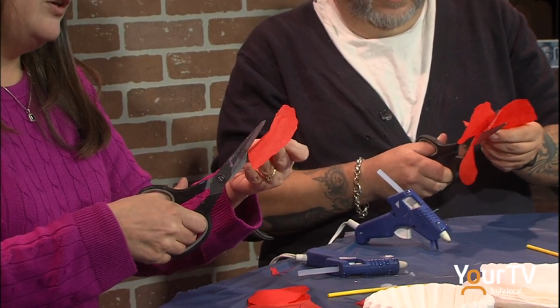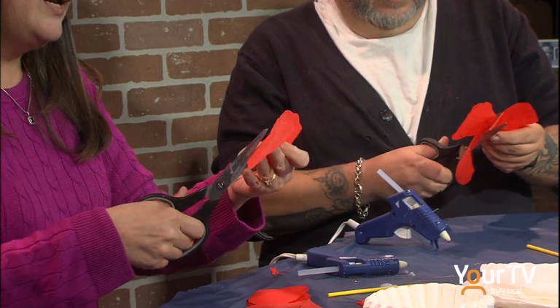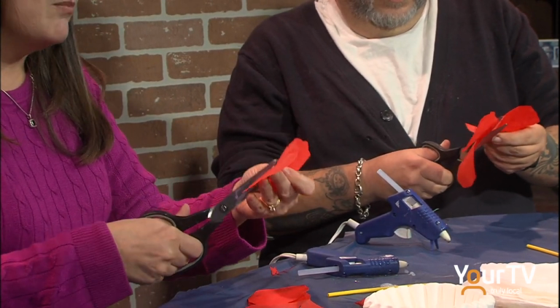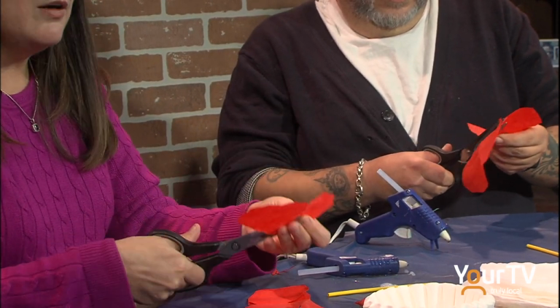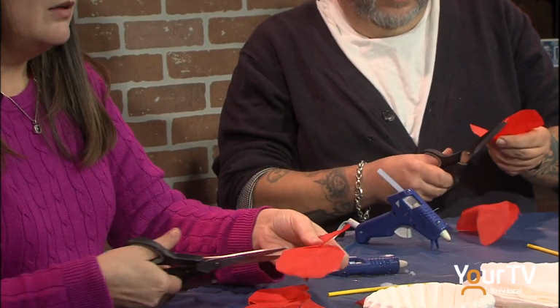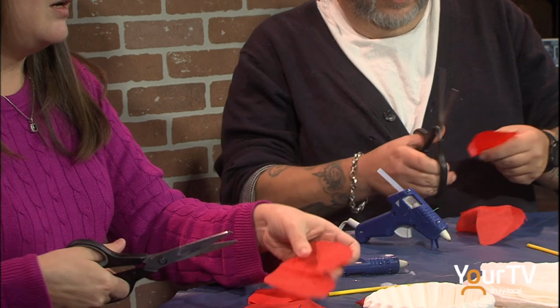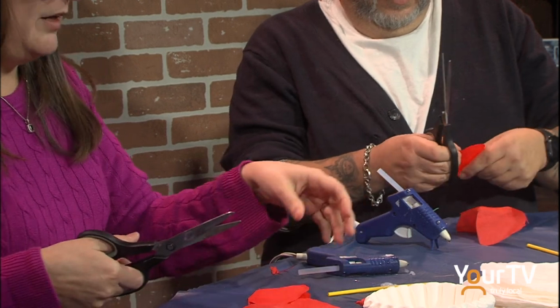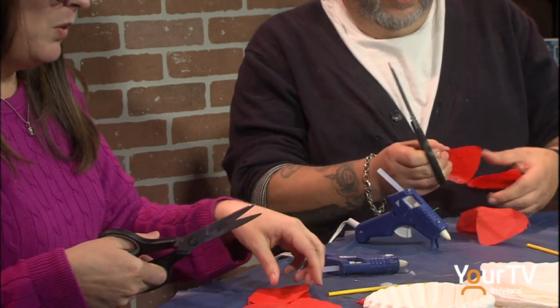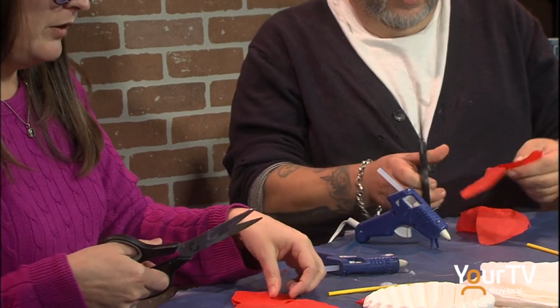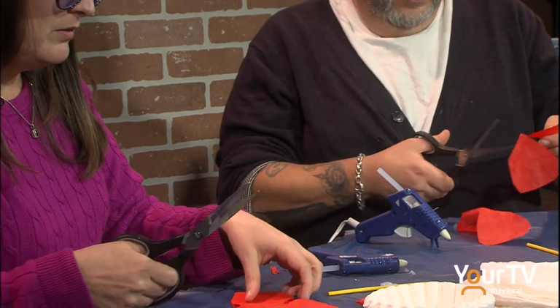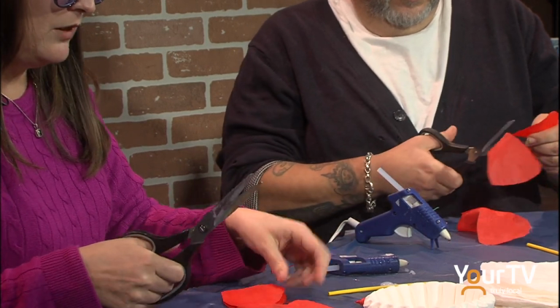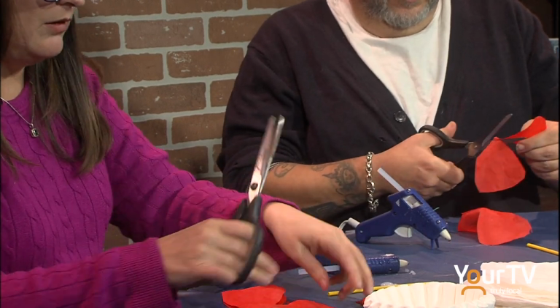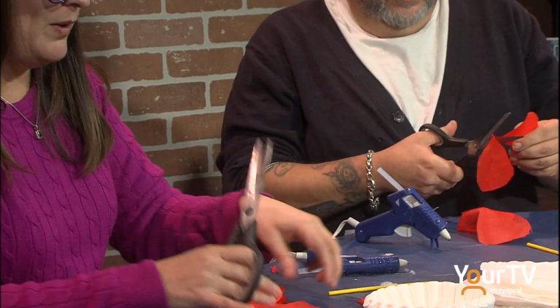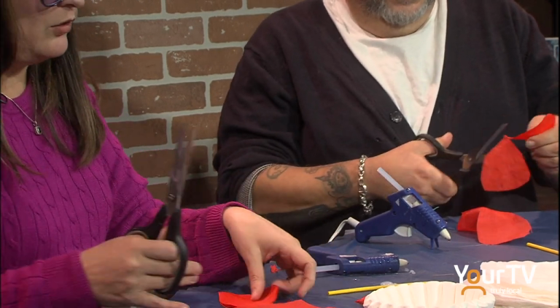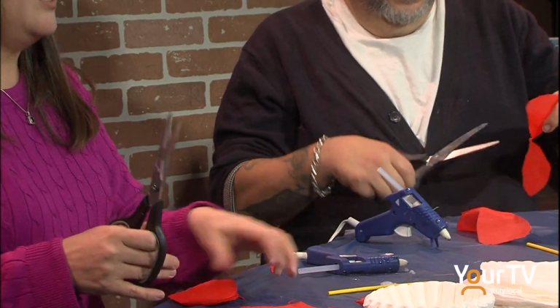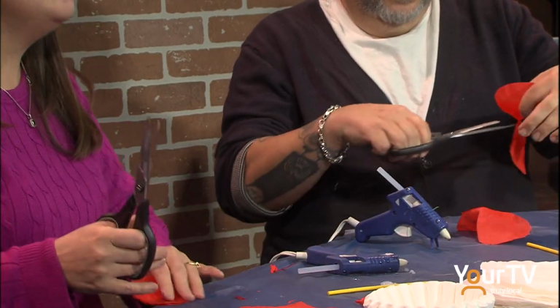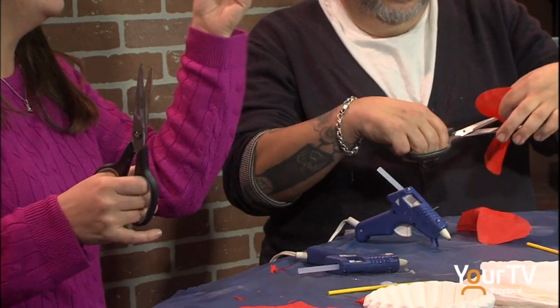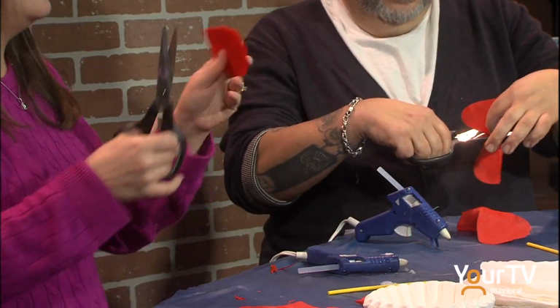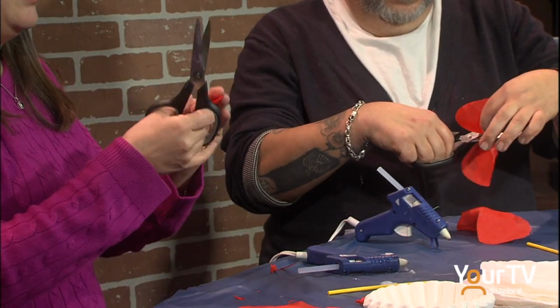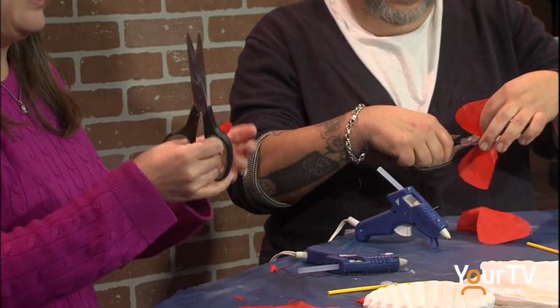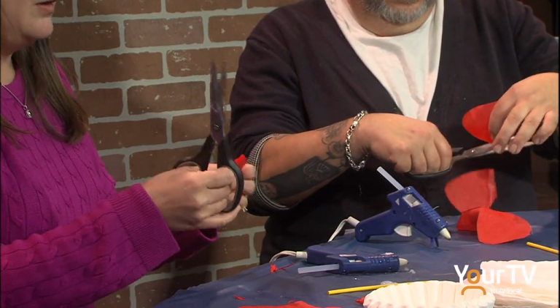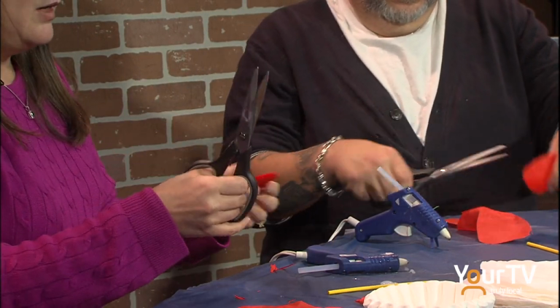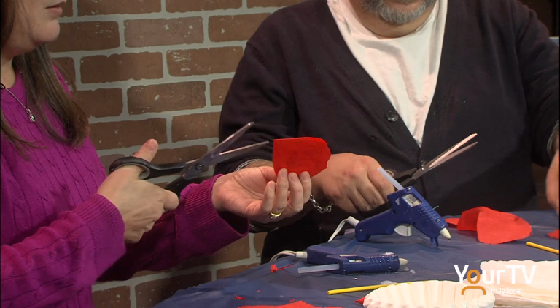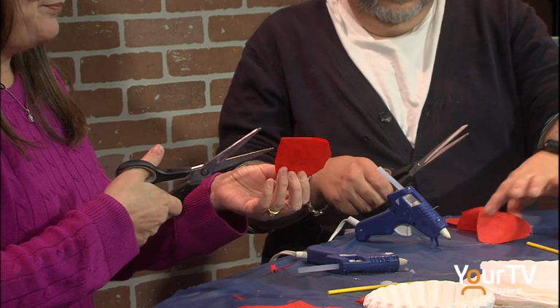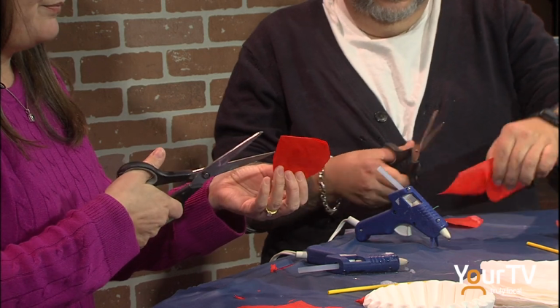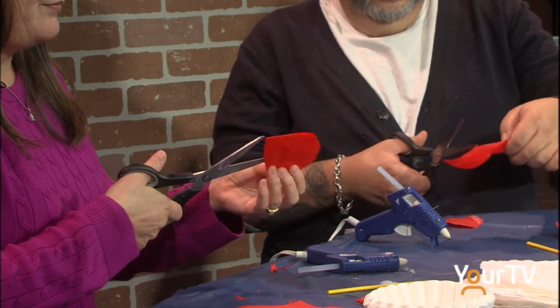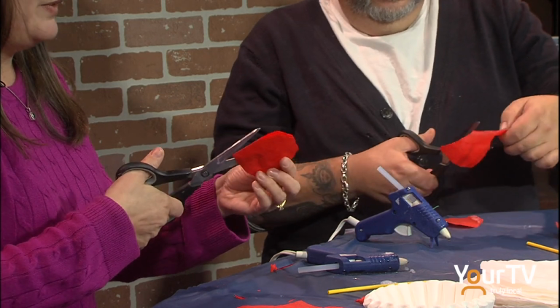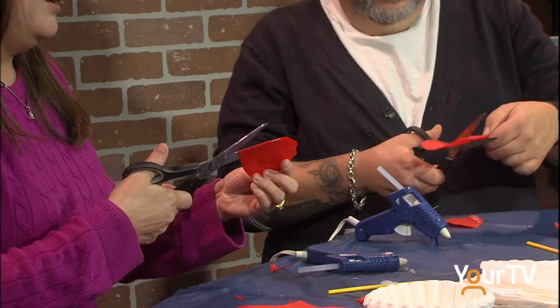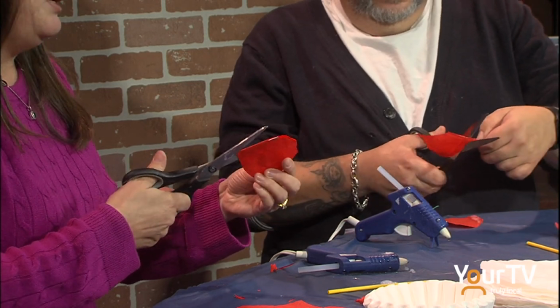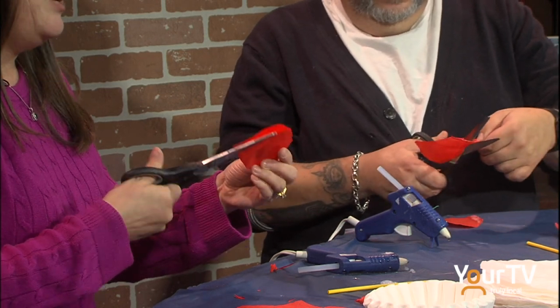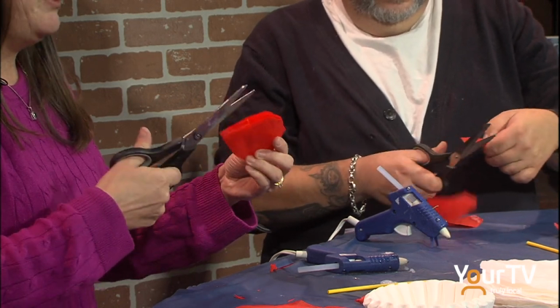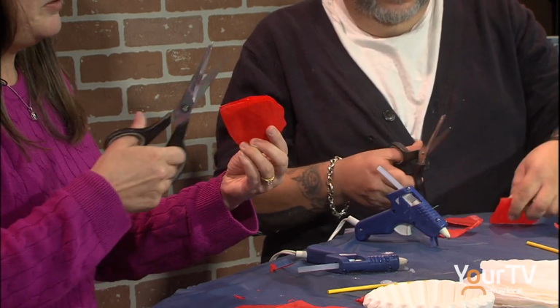You can add more if you want to — if you wanted to do like another round, you could do another round. That'll just make your flower bigger, that's all.